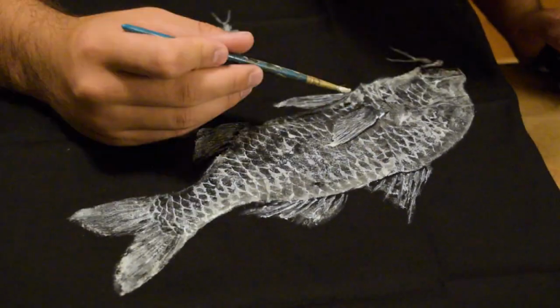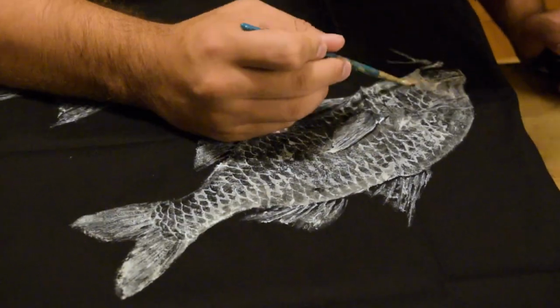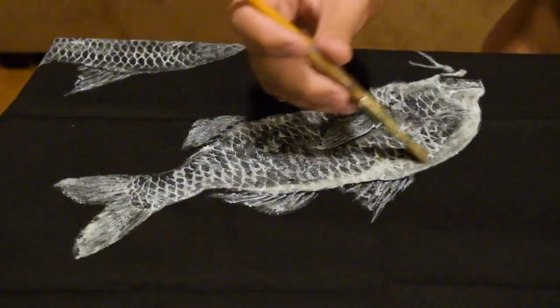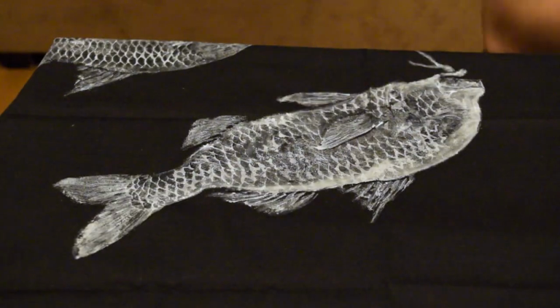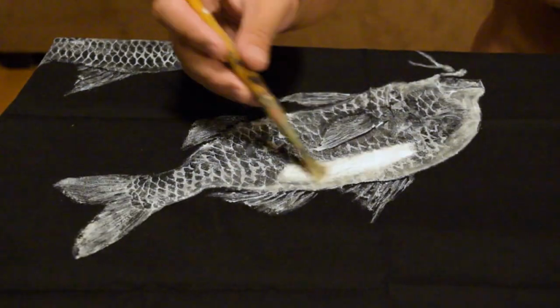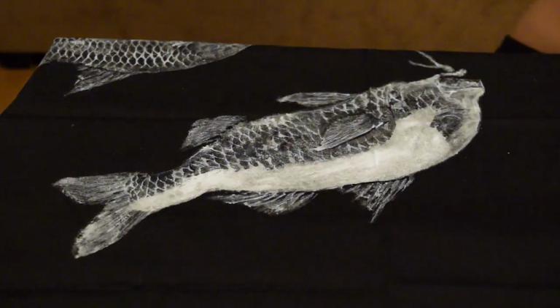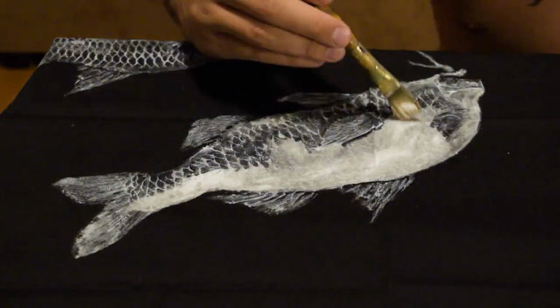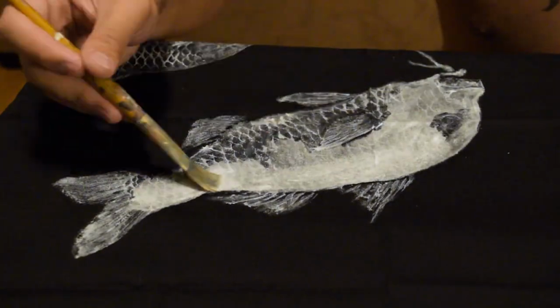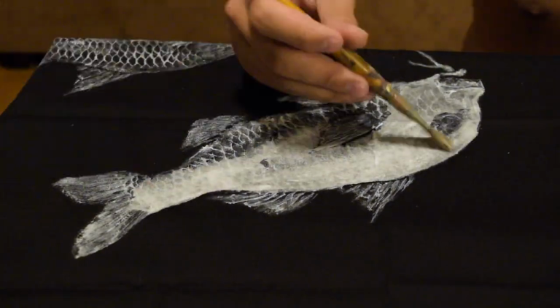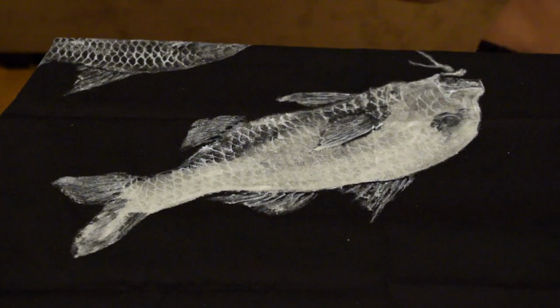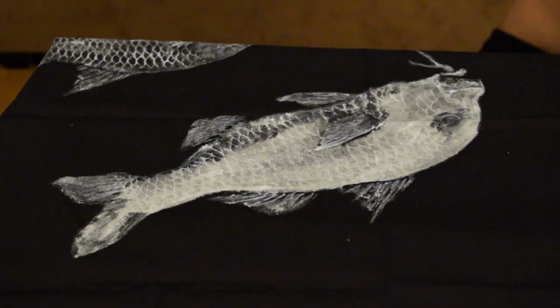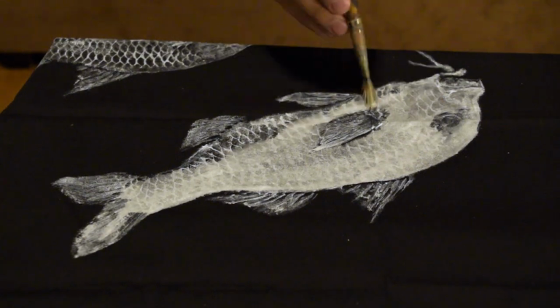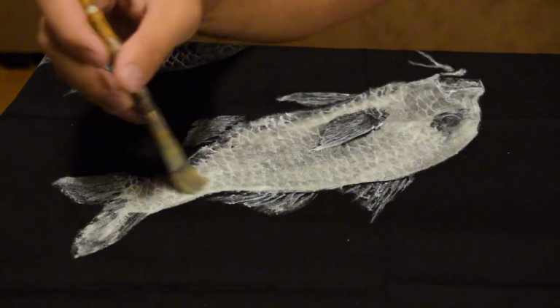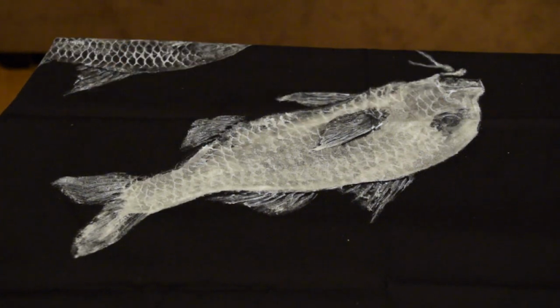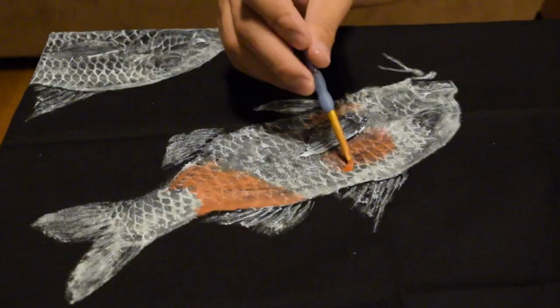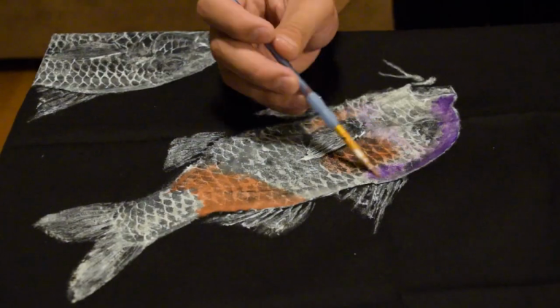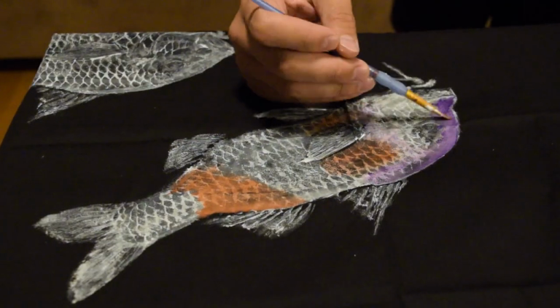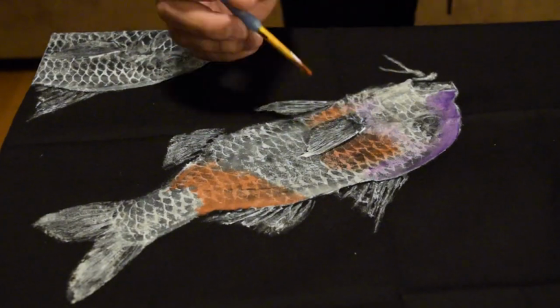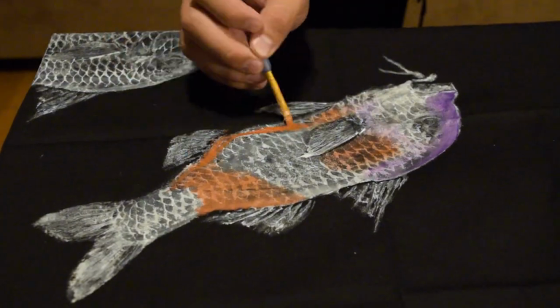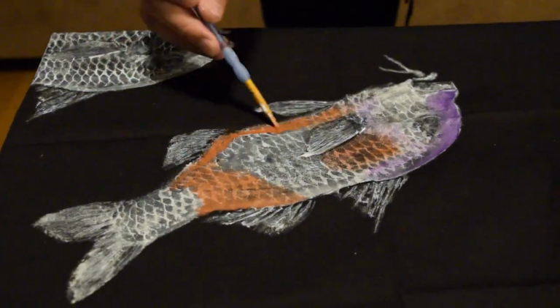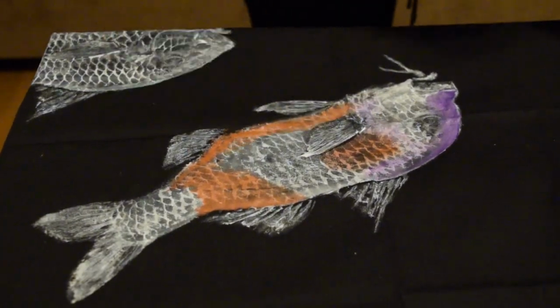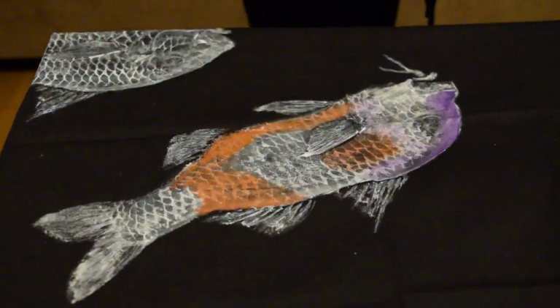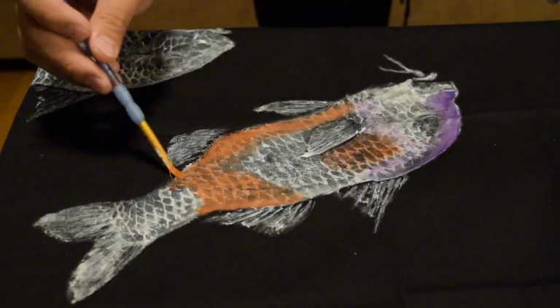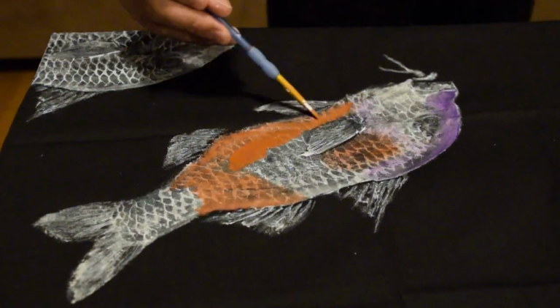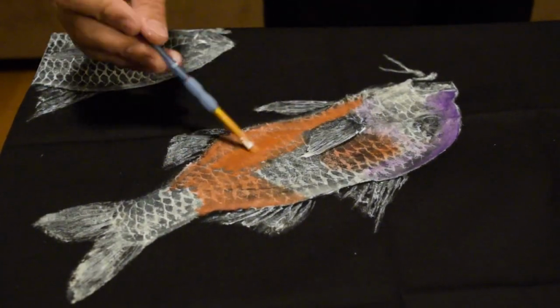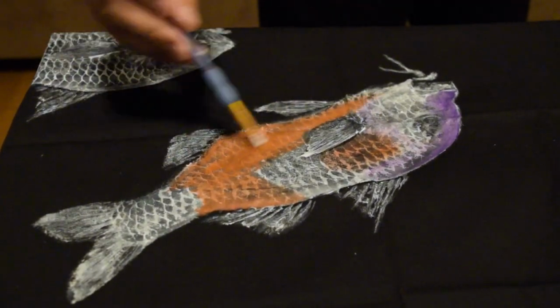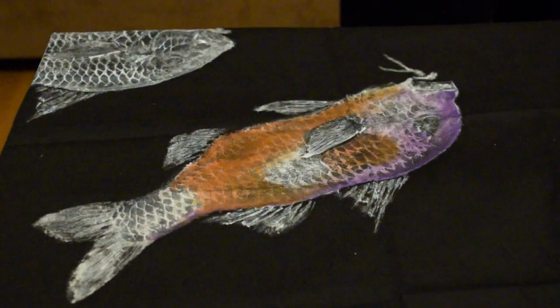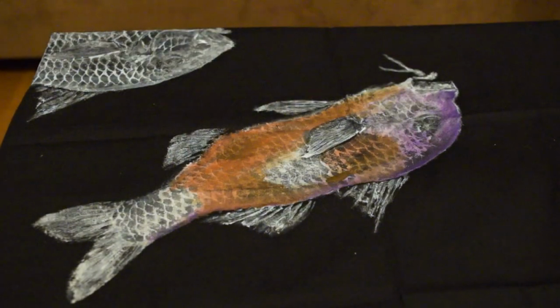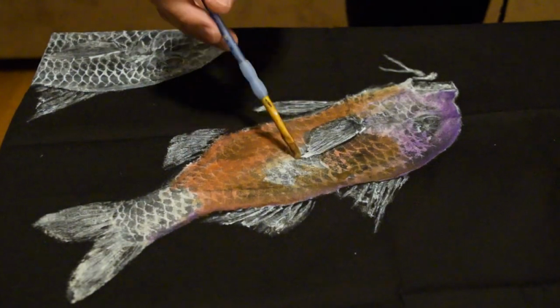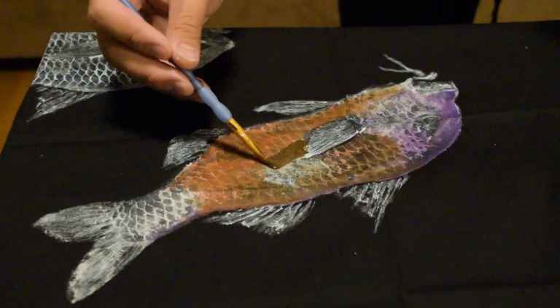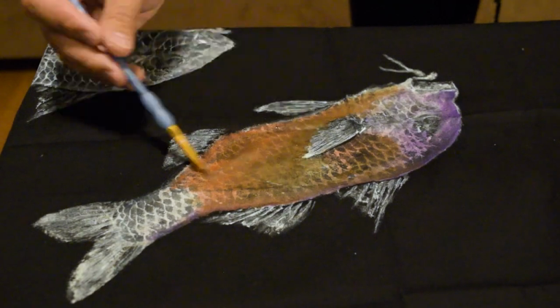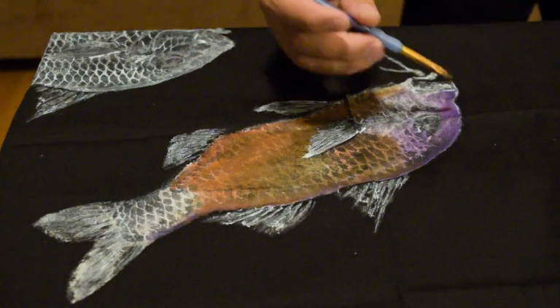Gyotaku is awesome because I get into this flow state — same thing with diving. I get into this flow state where I don't have to worry about the pressures of the world.